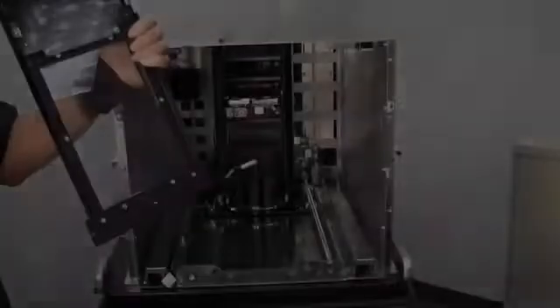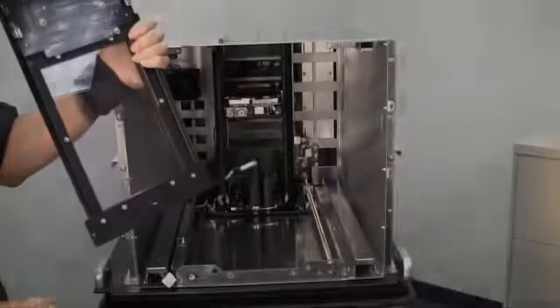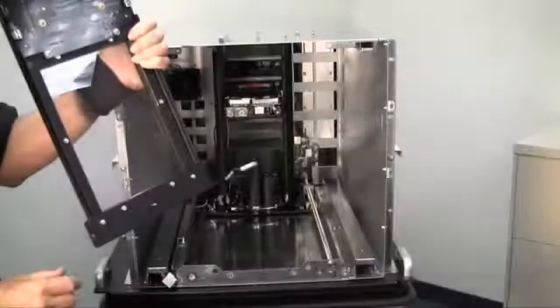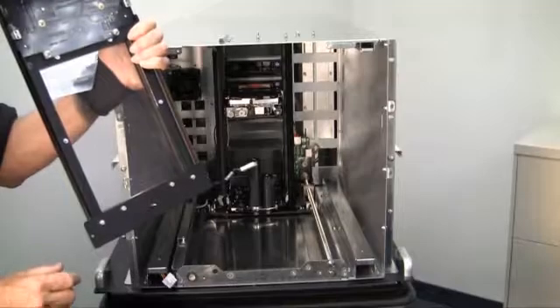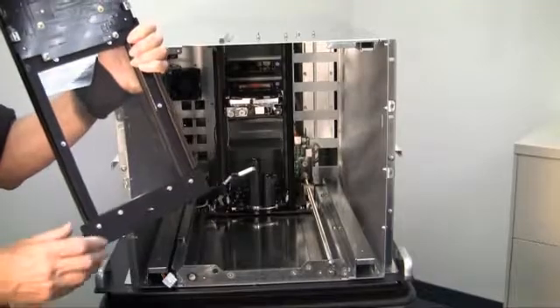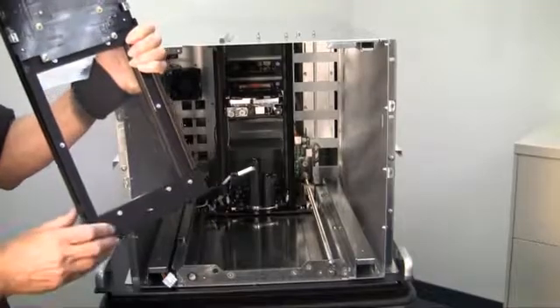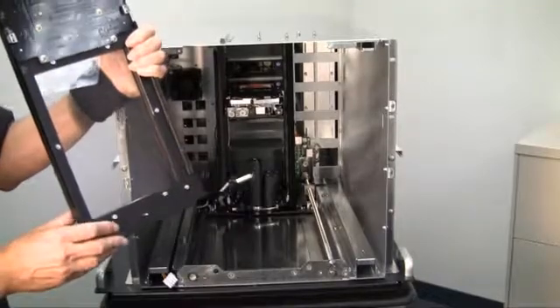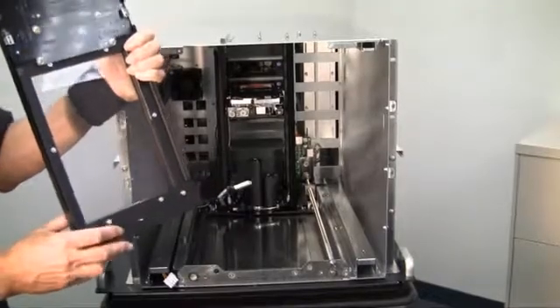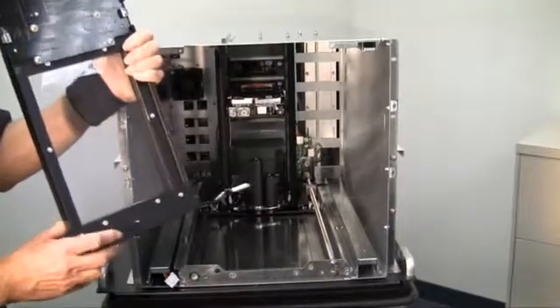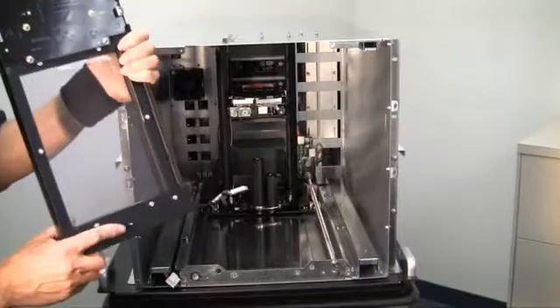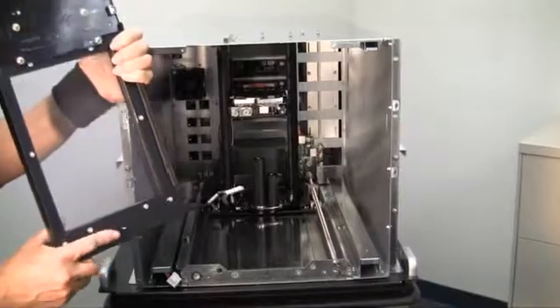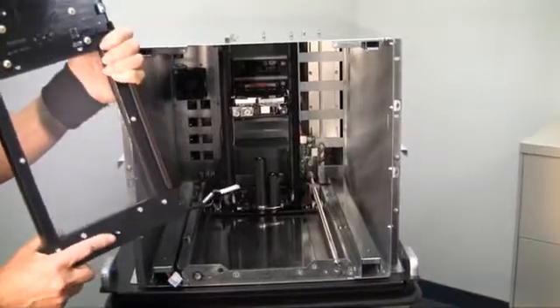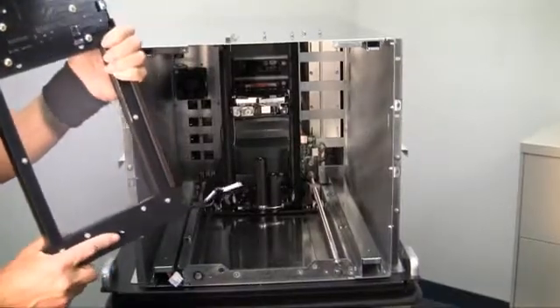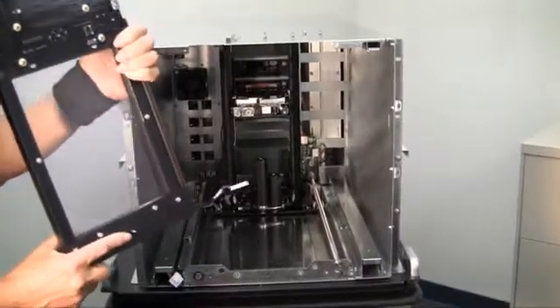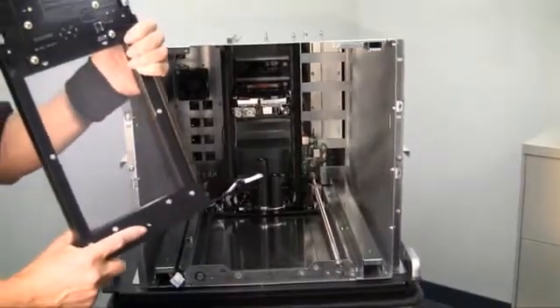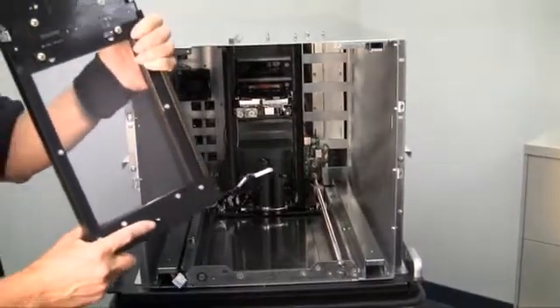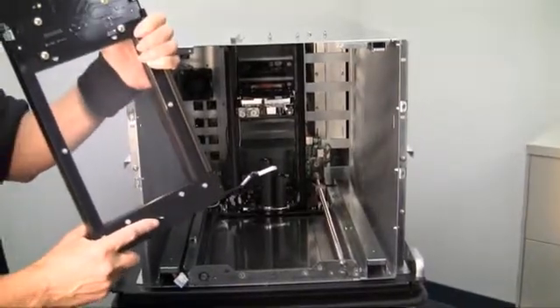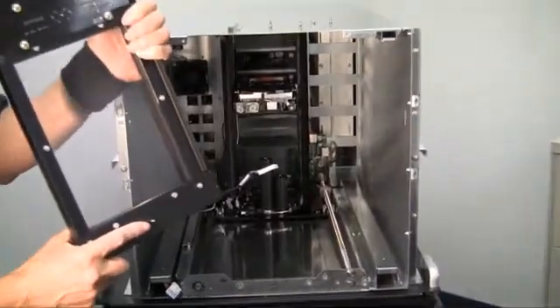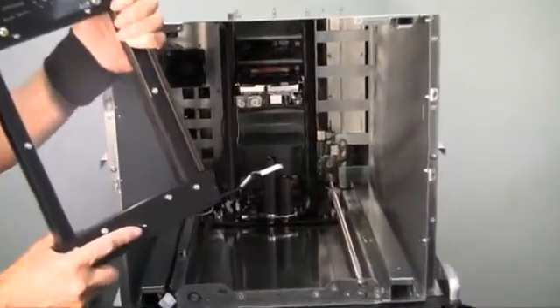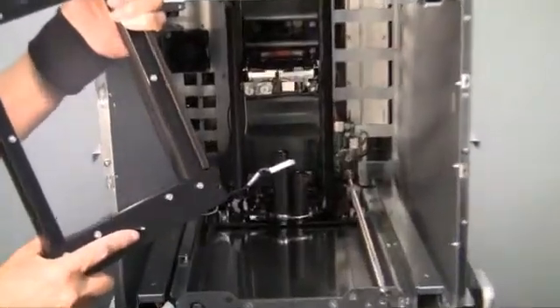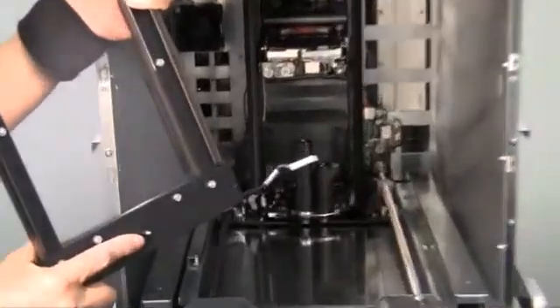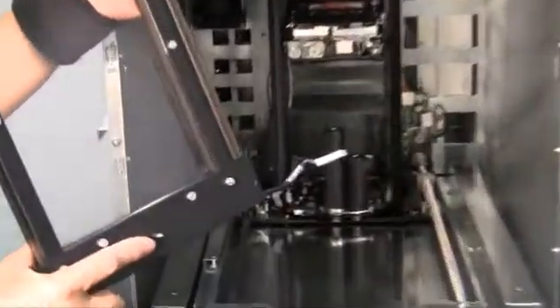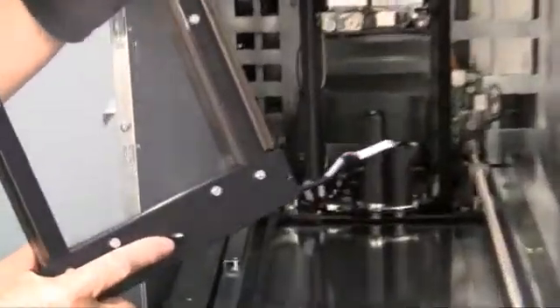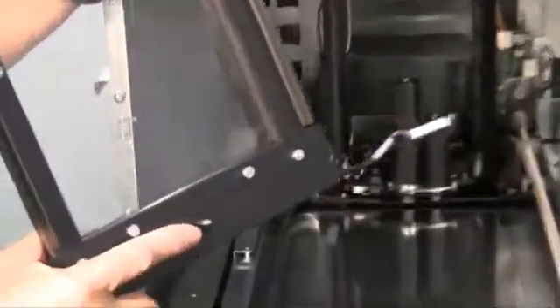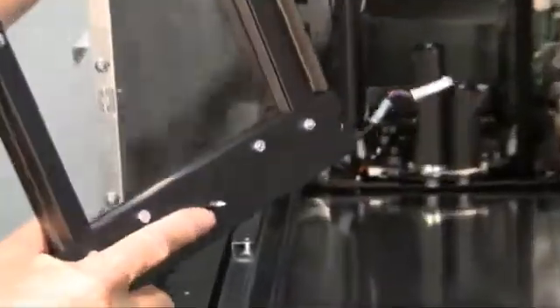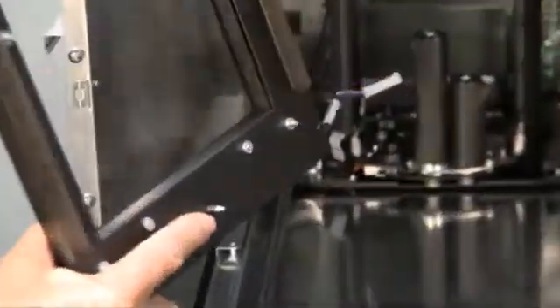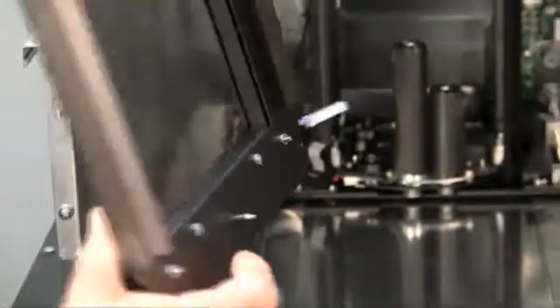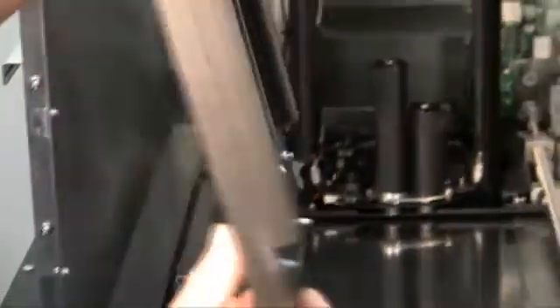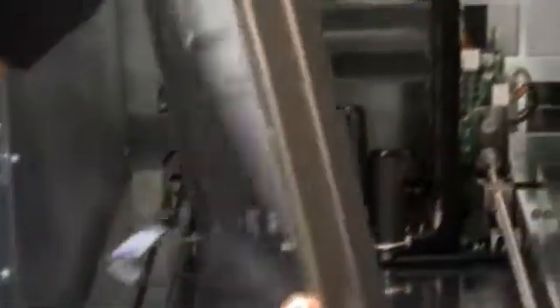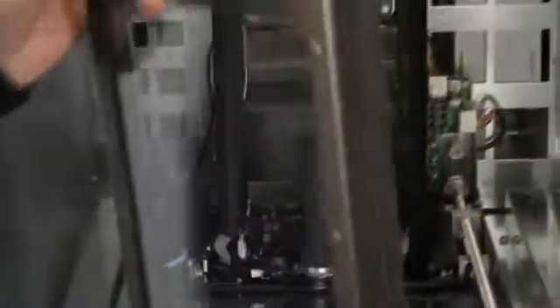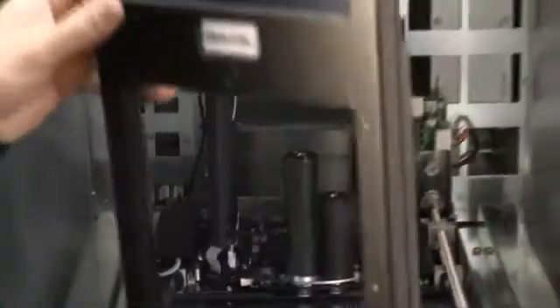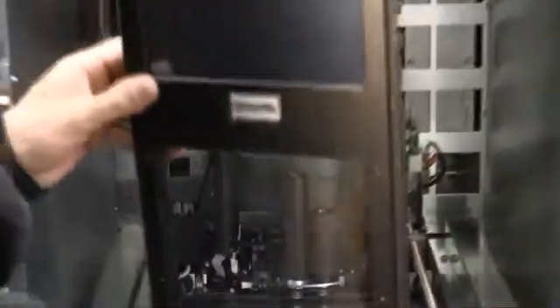When replacing the user interface panel assembly, you will want to align the guide pin on the bottom of the assembly with the corresponding hole in the frame of the library.